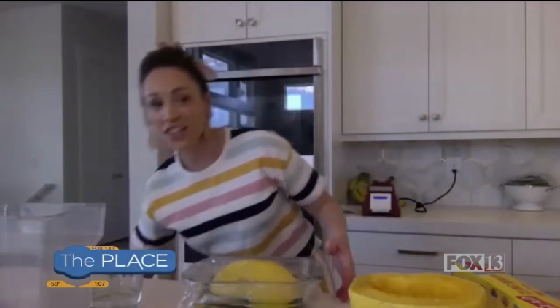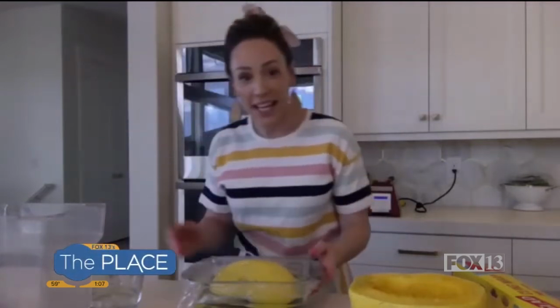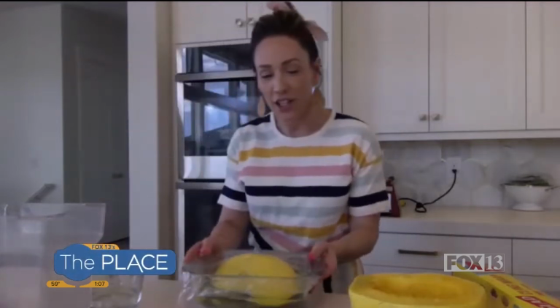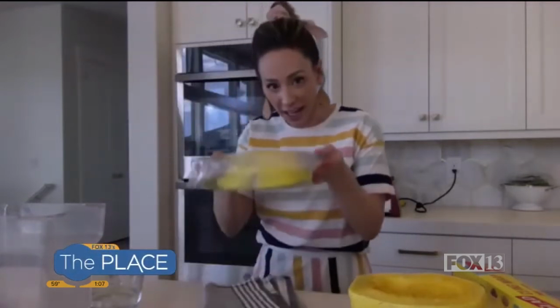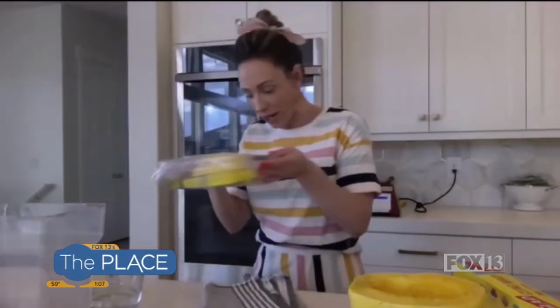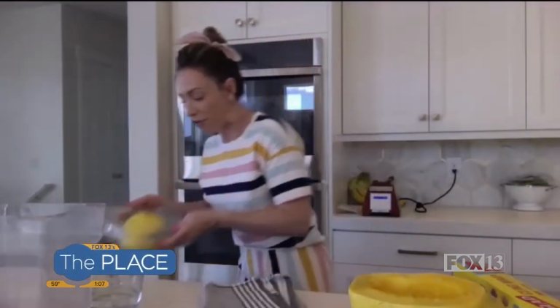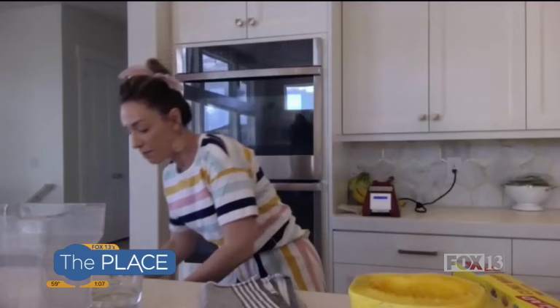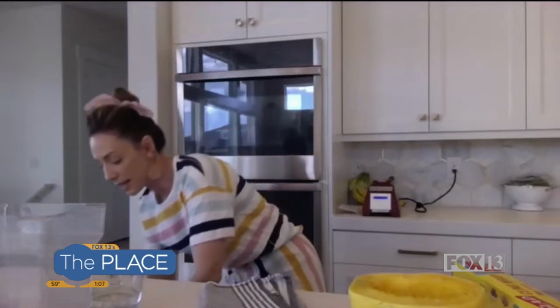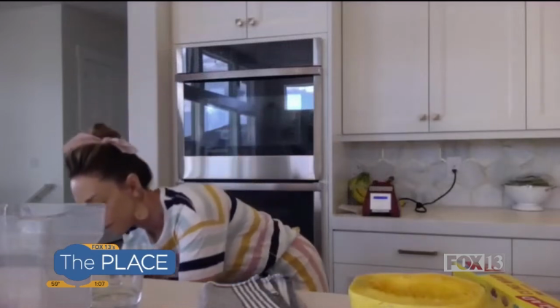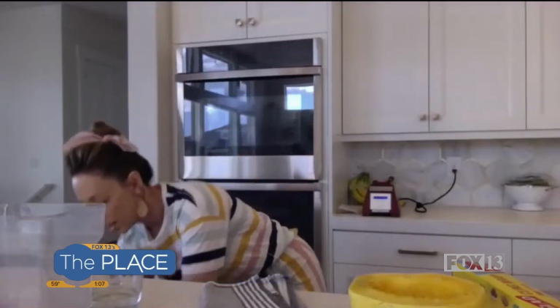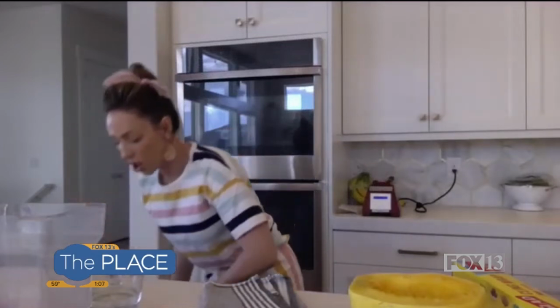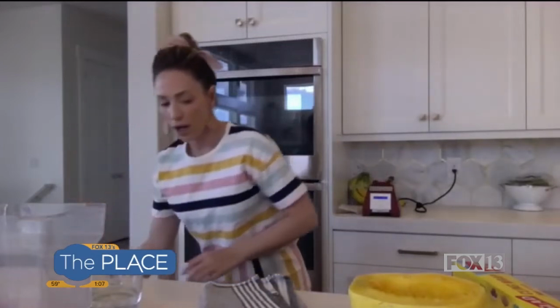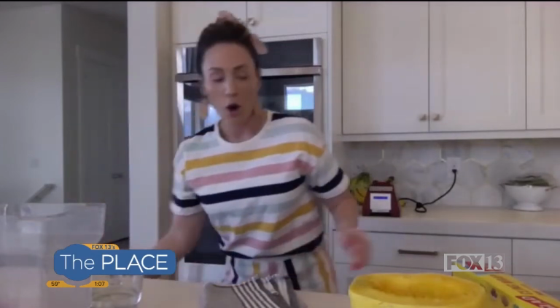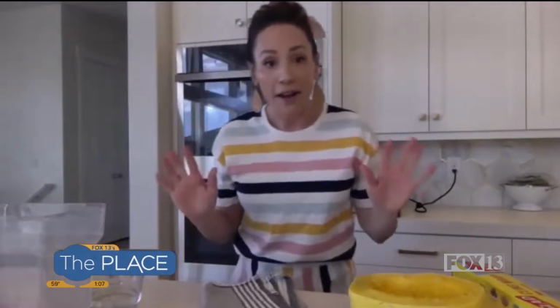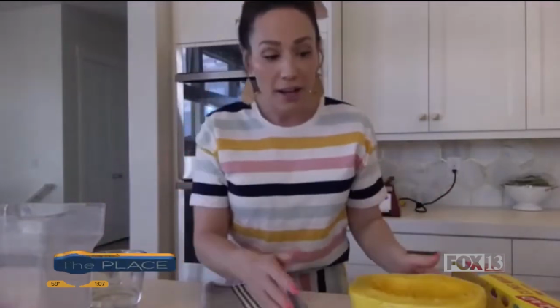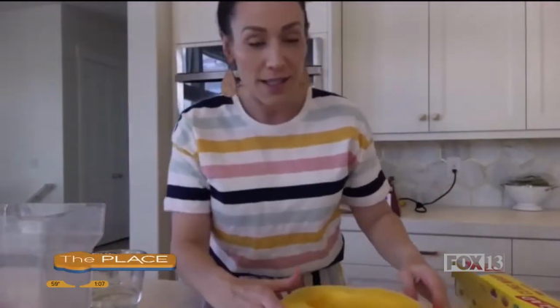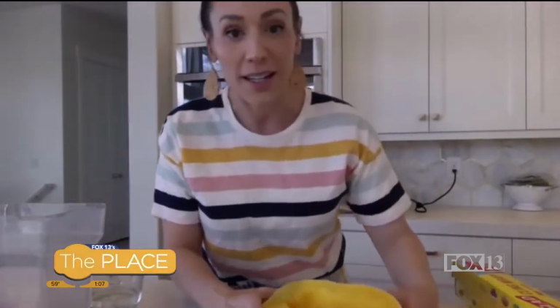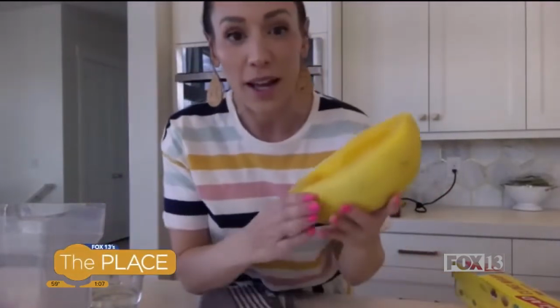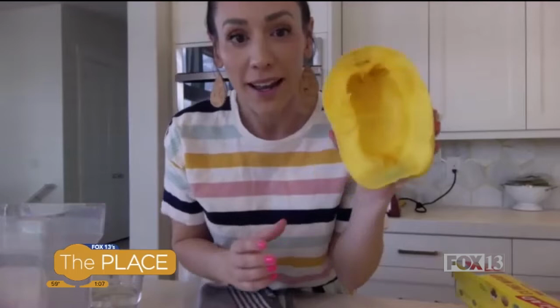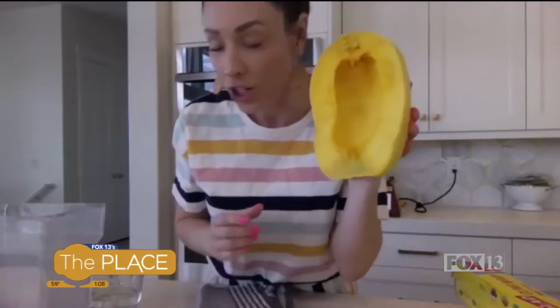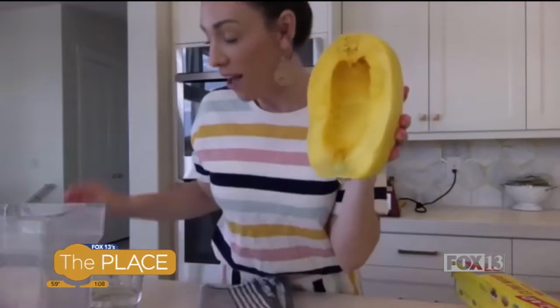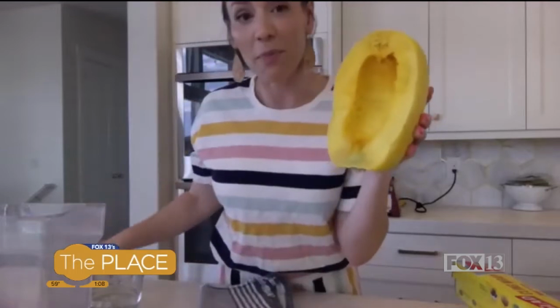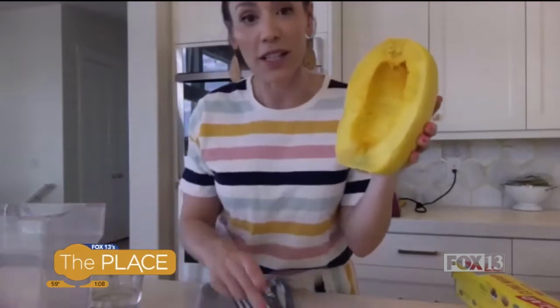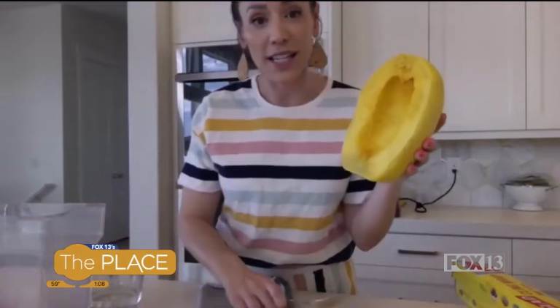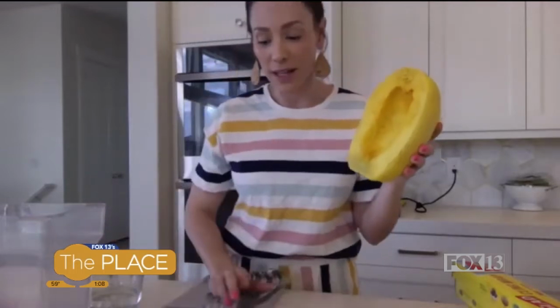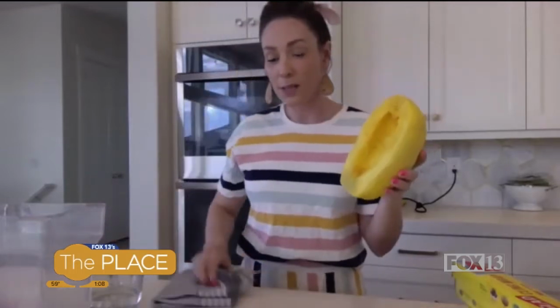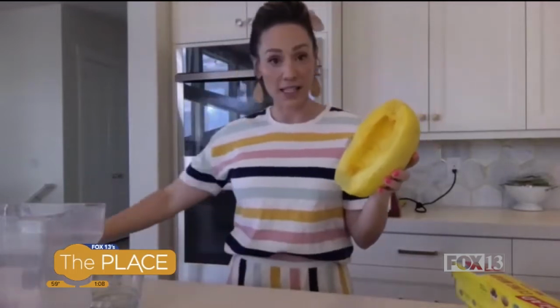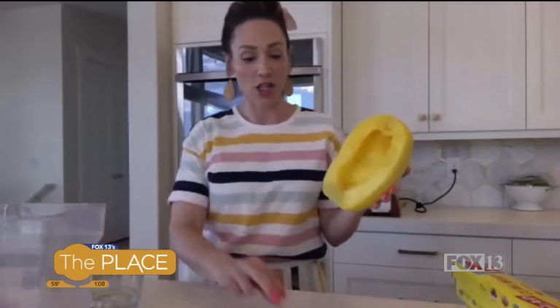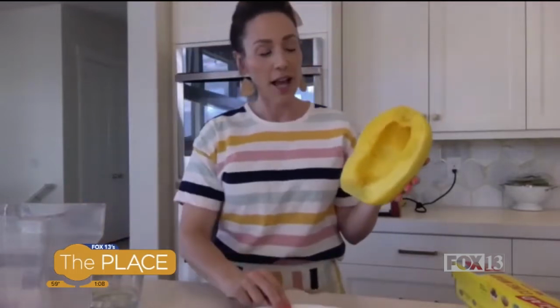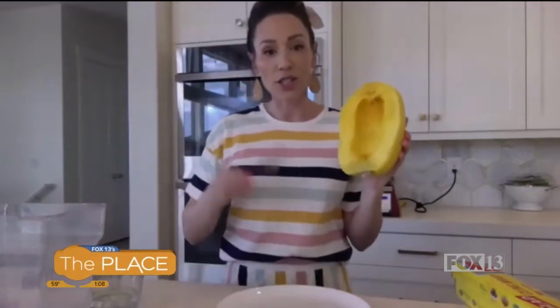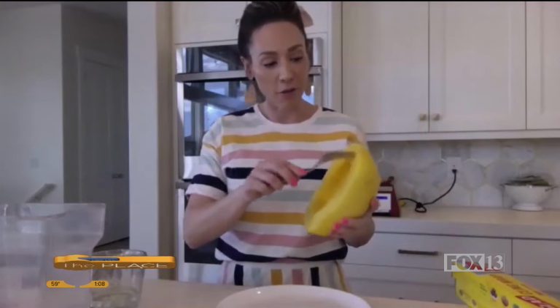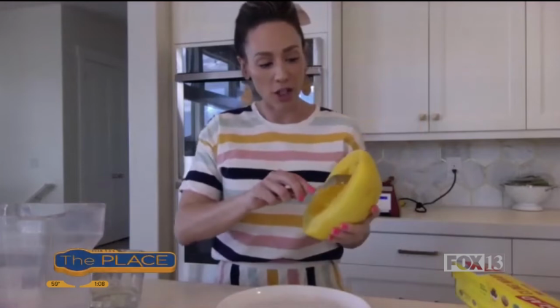Then you'll take it and stick it in your microwave for eight minutes — that's it. So after the eight minutes is done, guess what? You have a perfectly steamed spaghetti squash that you just take a fork to.